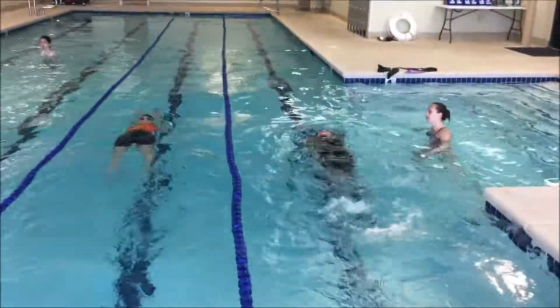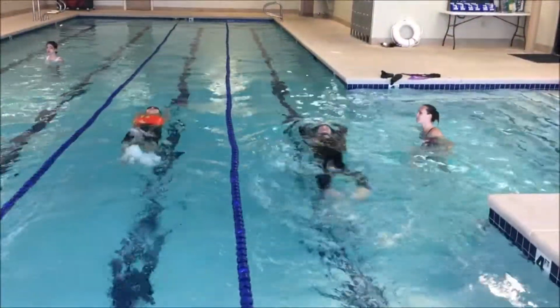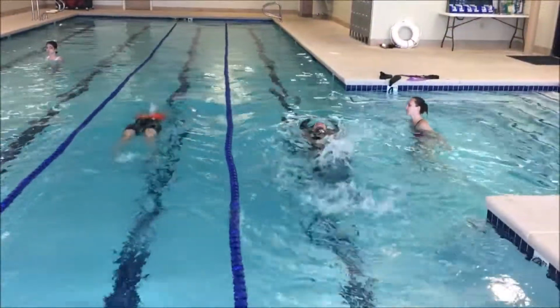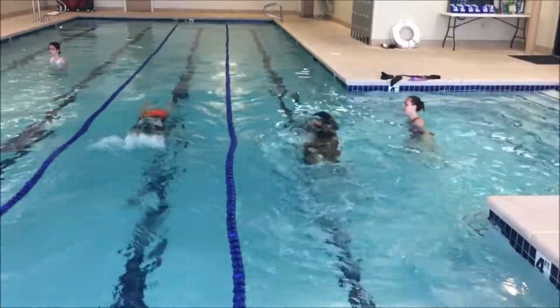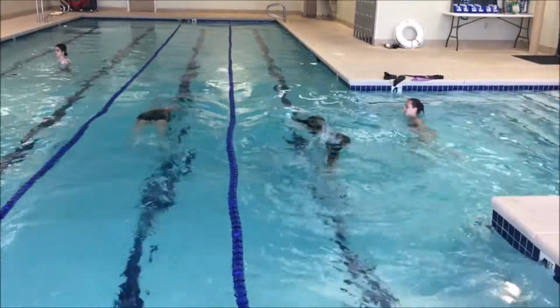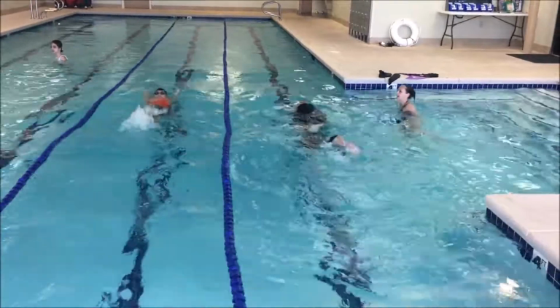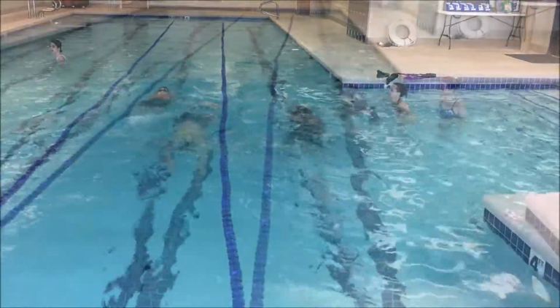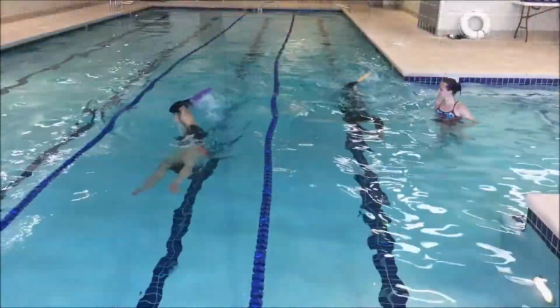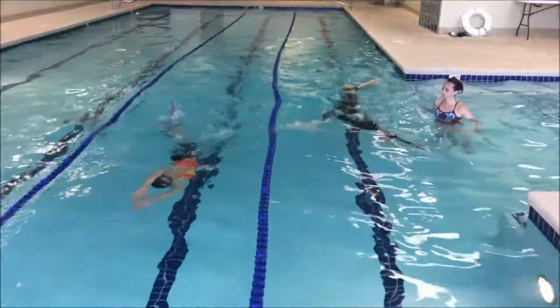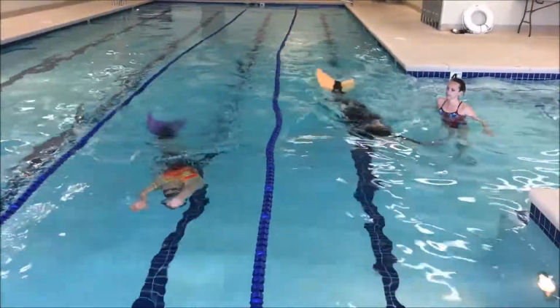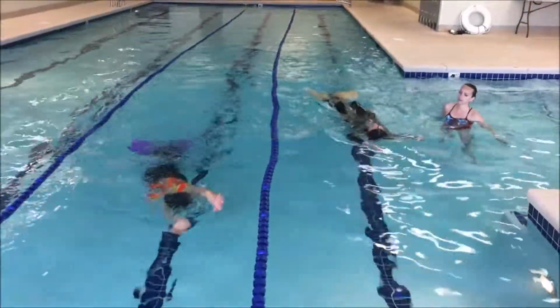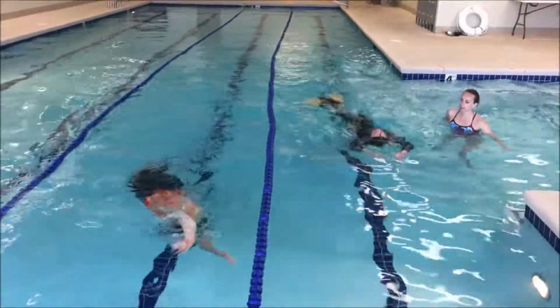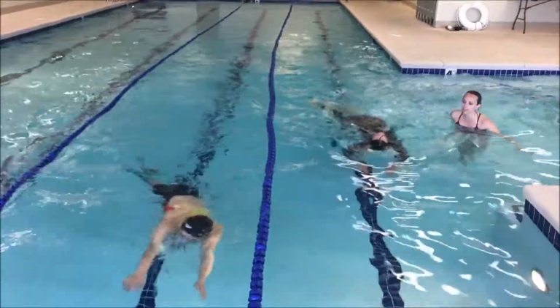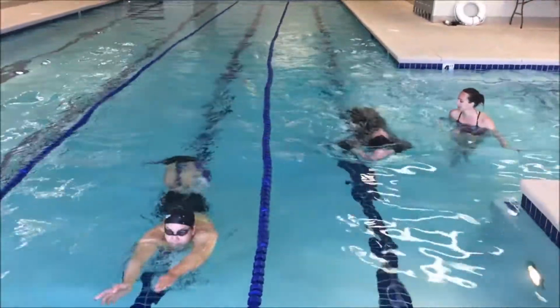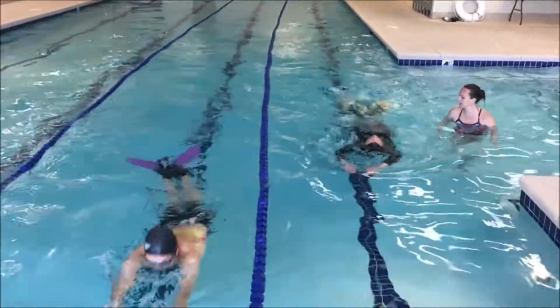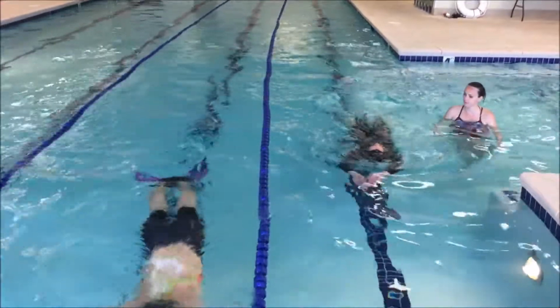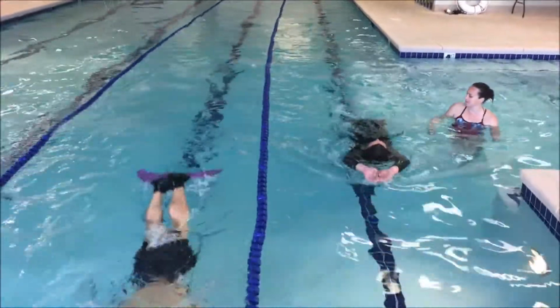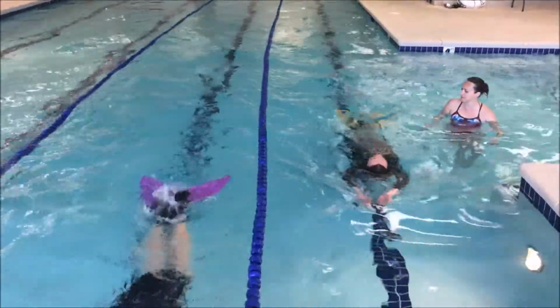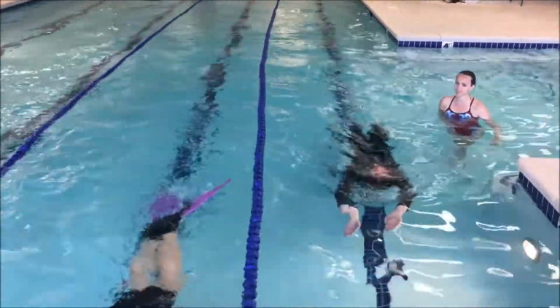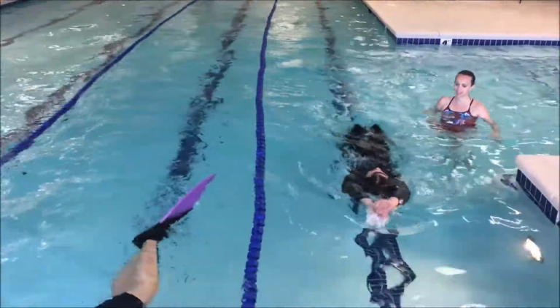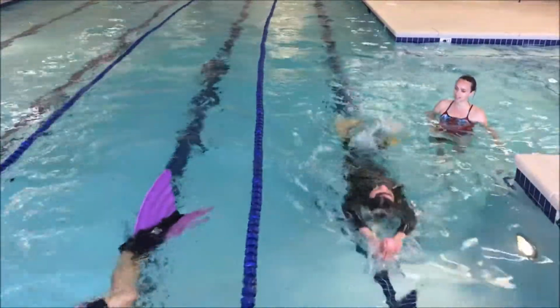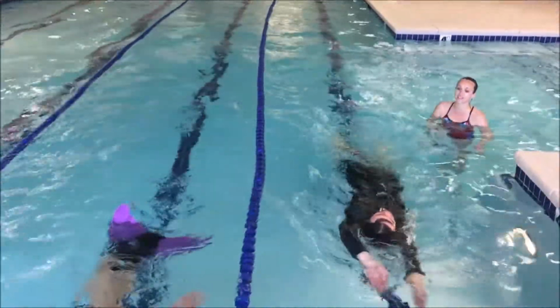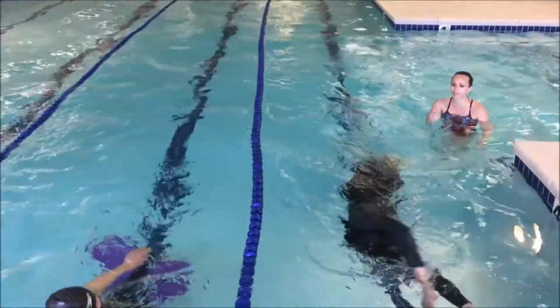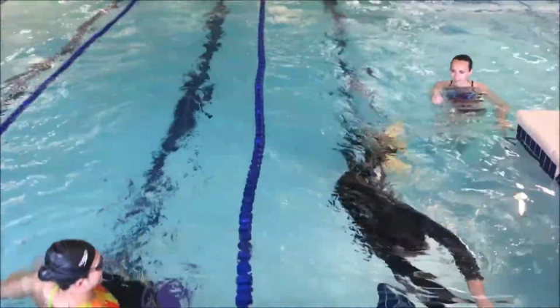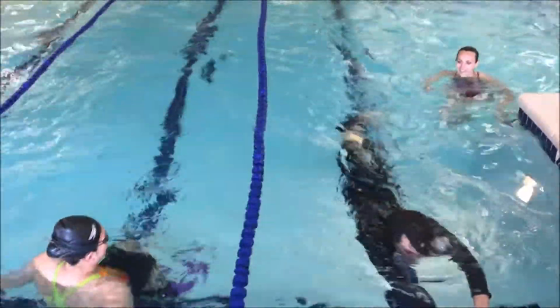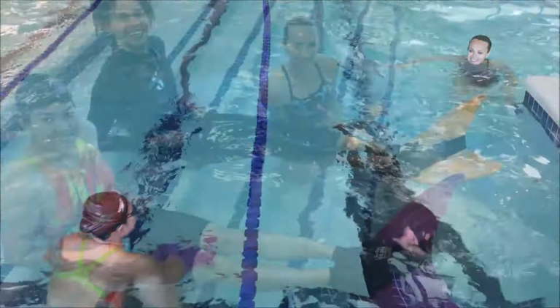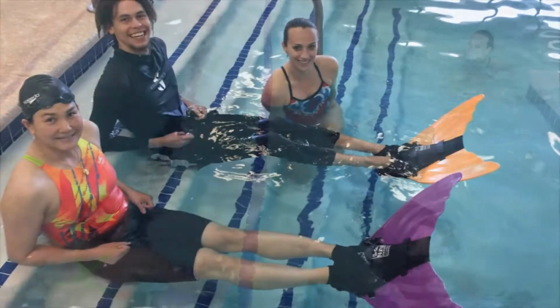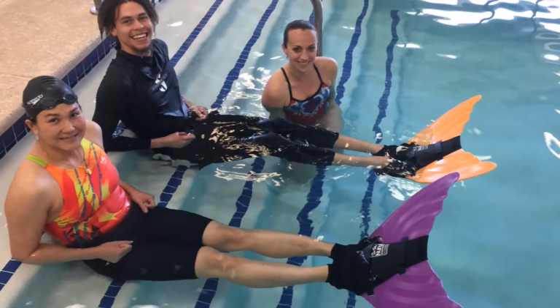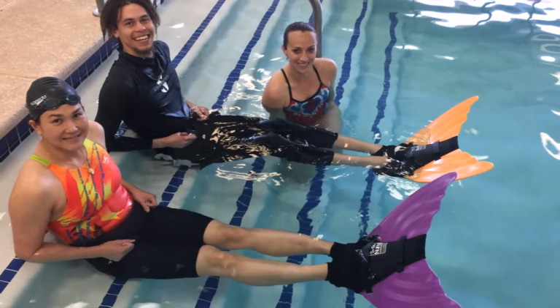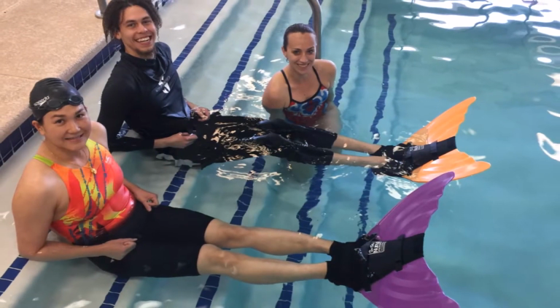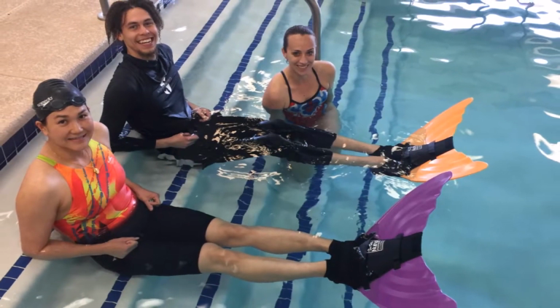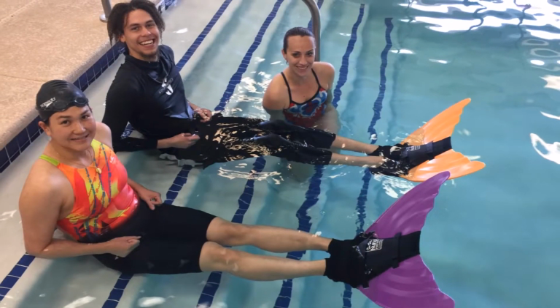And bend your knees. Yes! Good! Nice! Nice... Good boy! Well done...